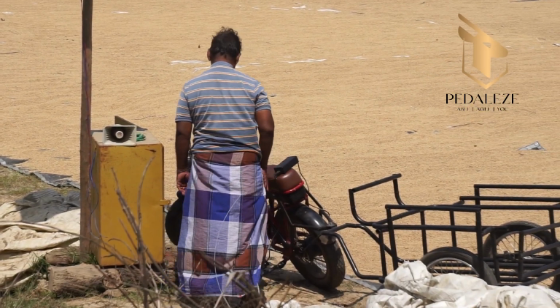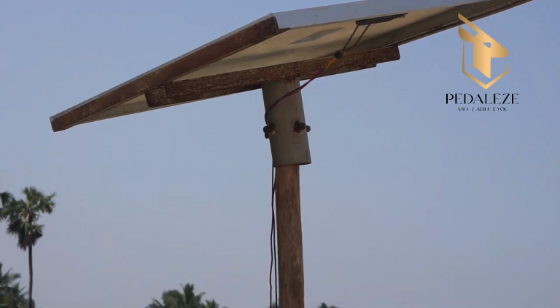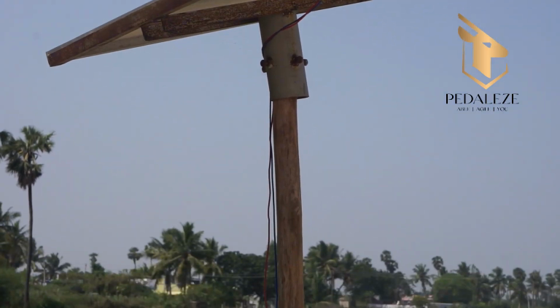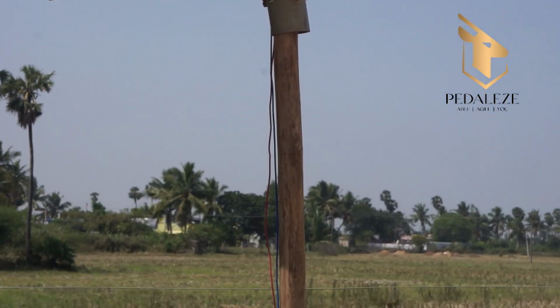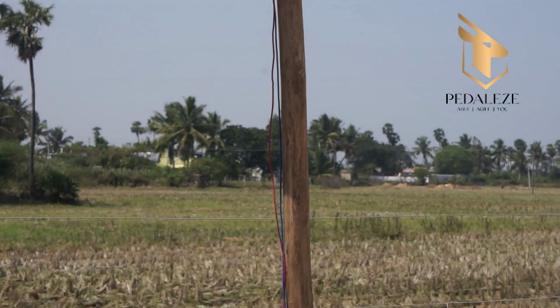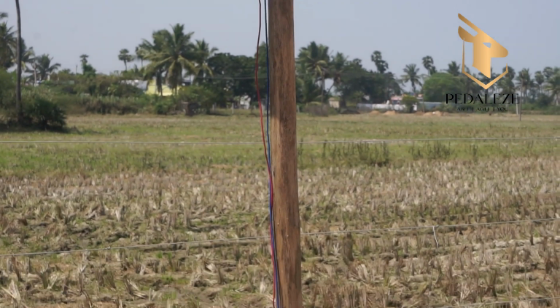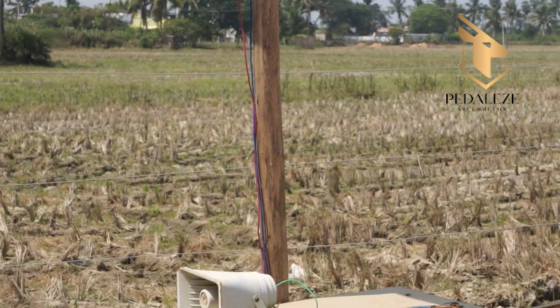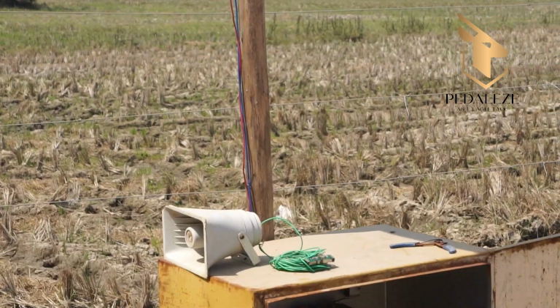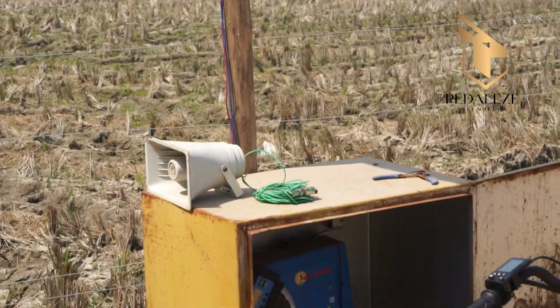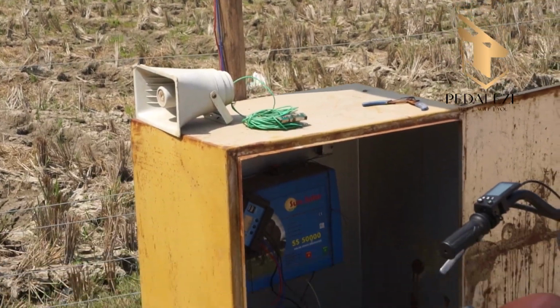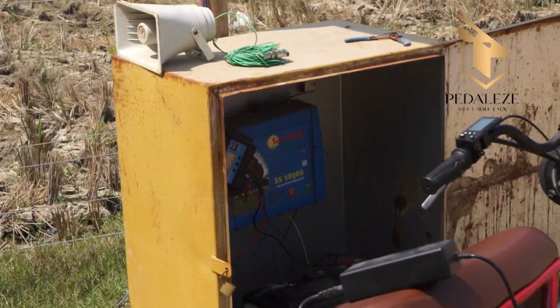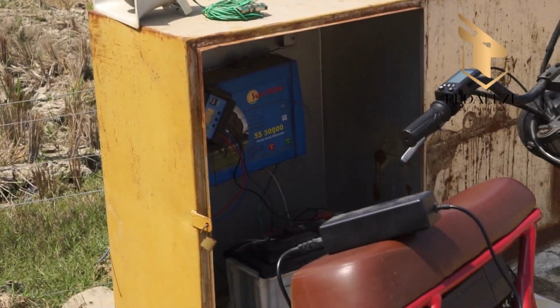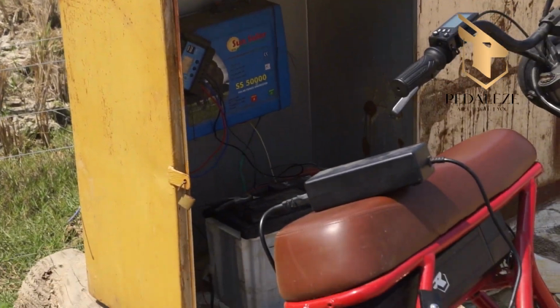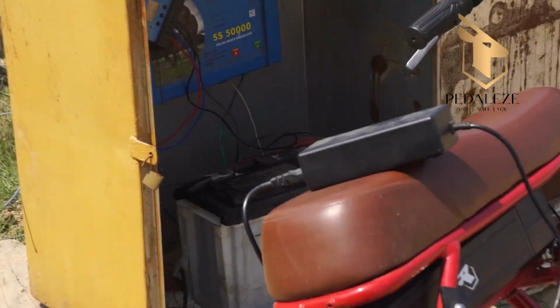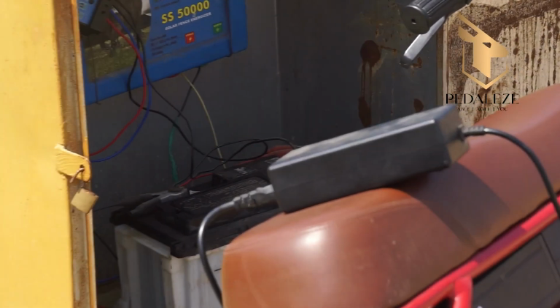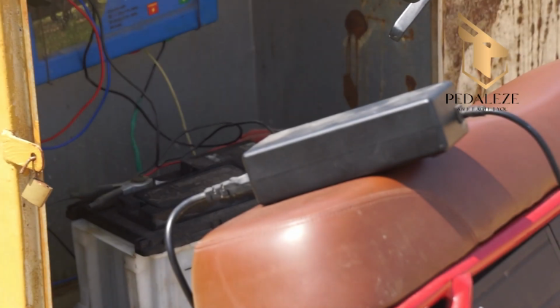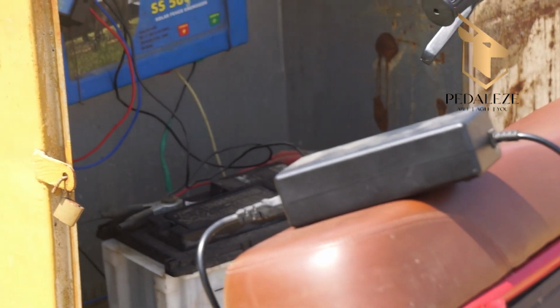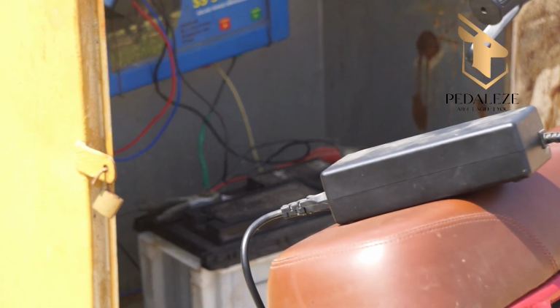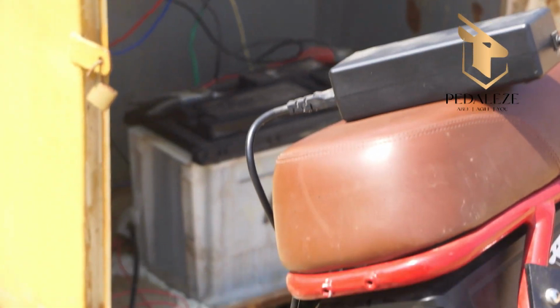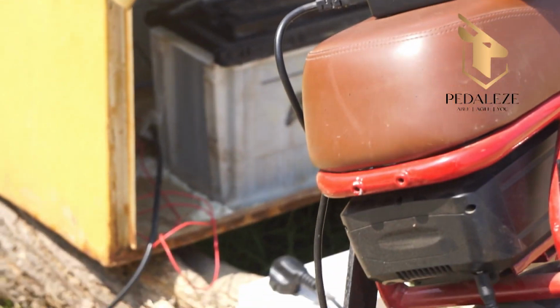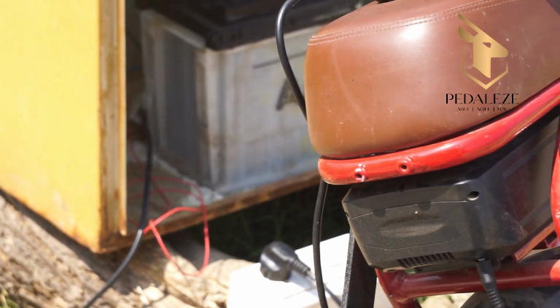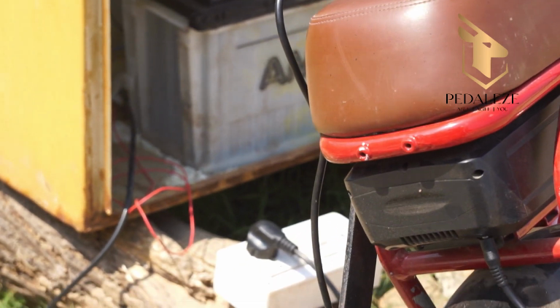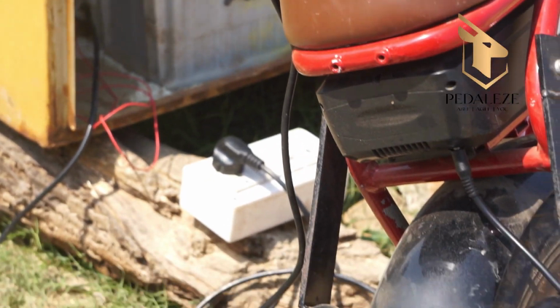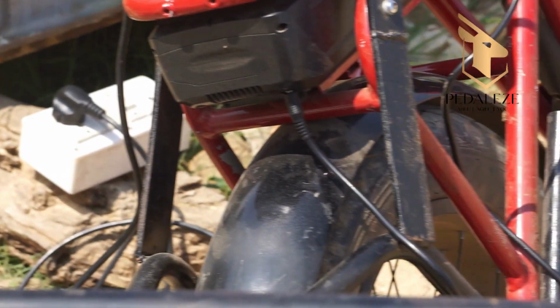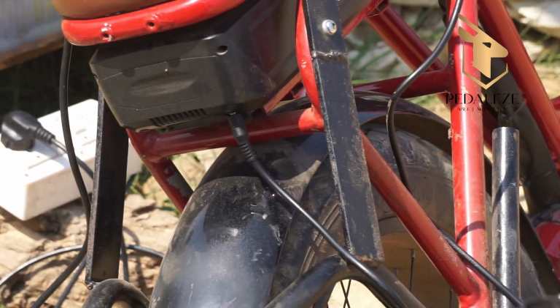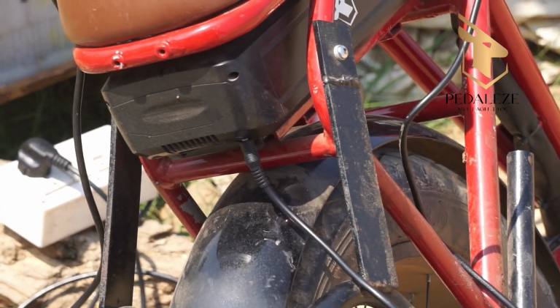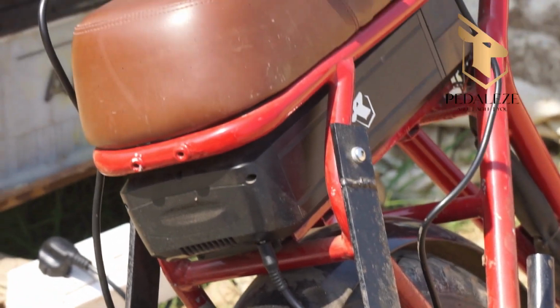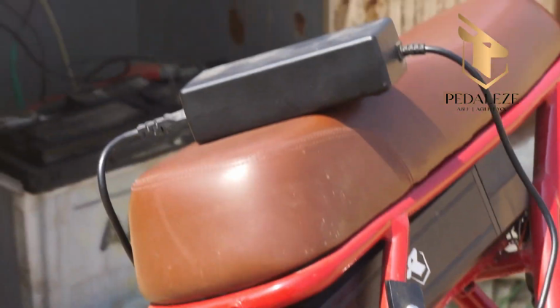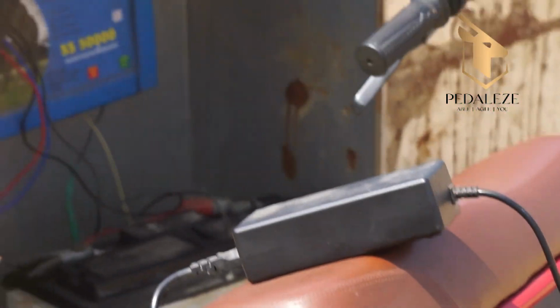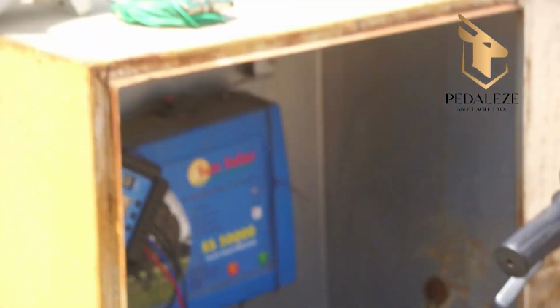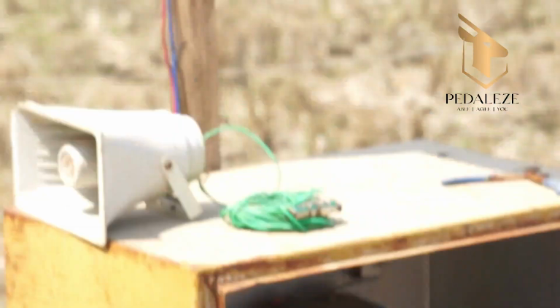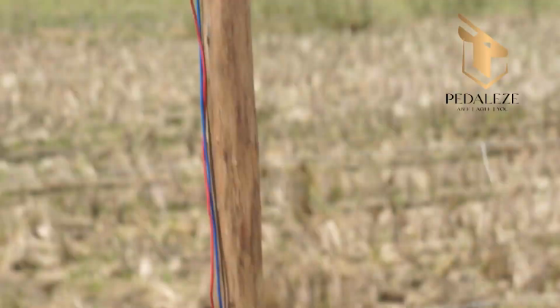You can charge this vehicle using a solar panel at home. No solar? No problem — just plug it into a regular two-pin socket, just like your laptop. No special charging station needed.